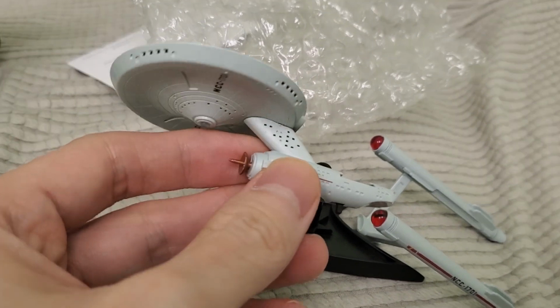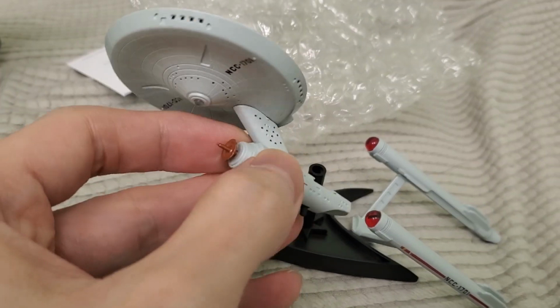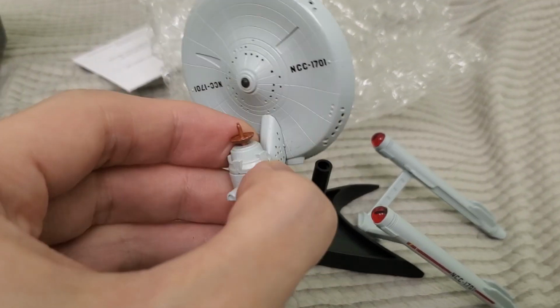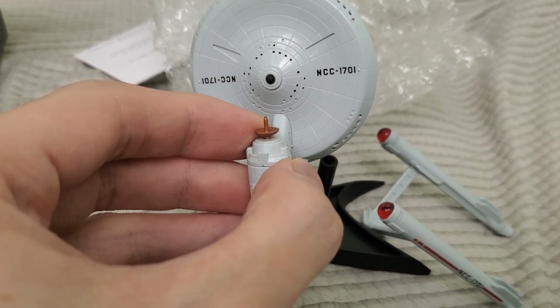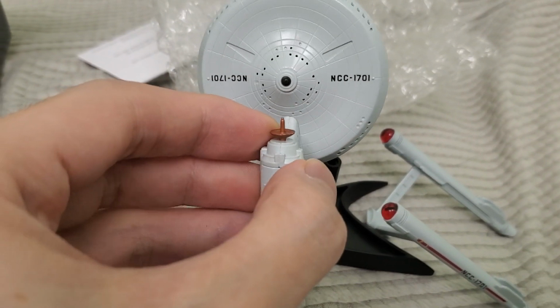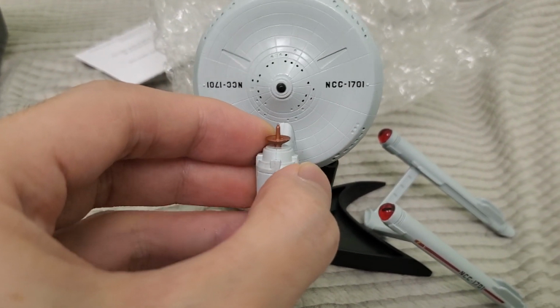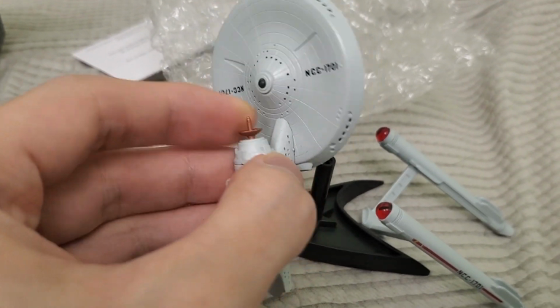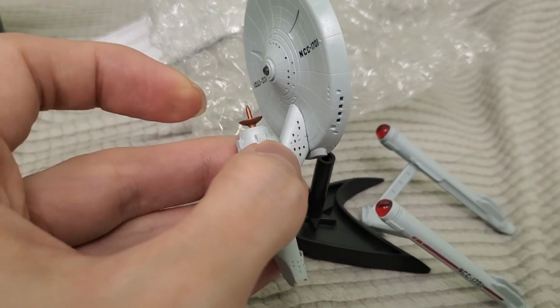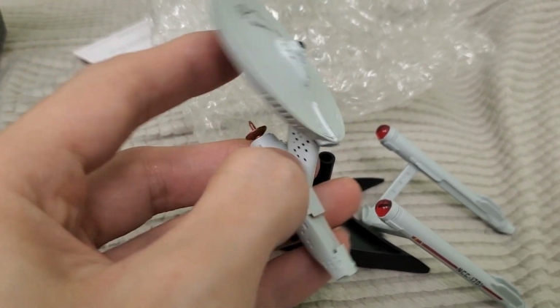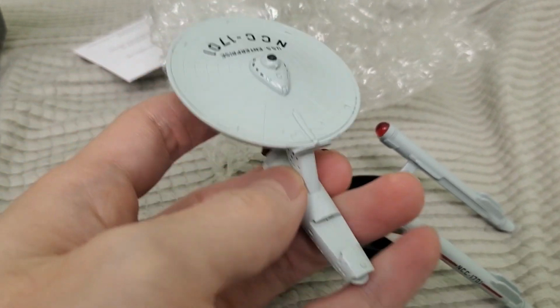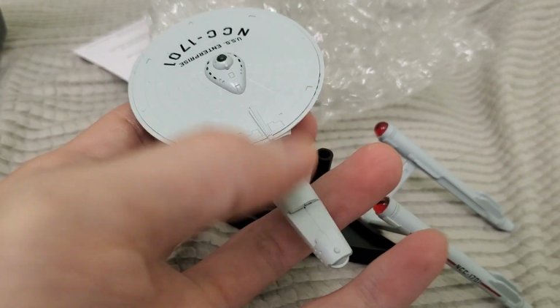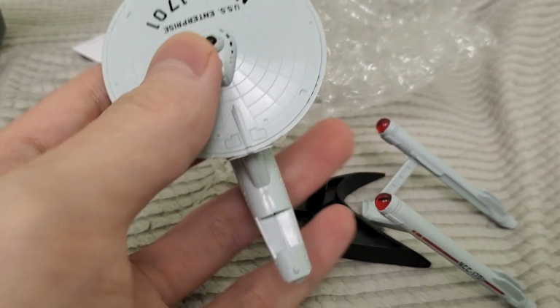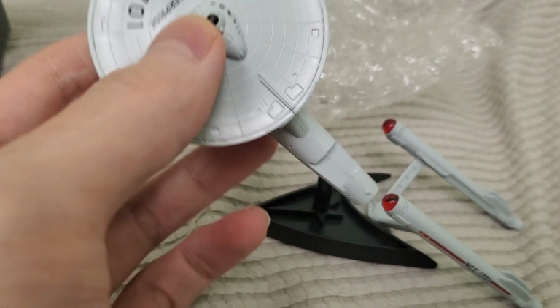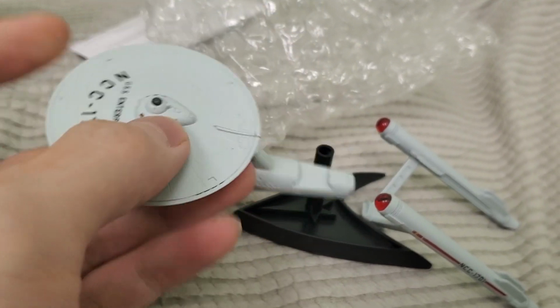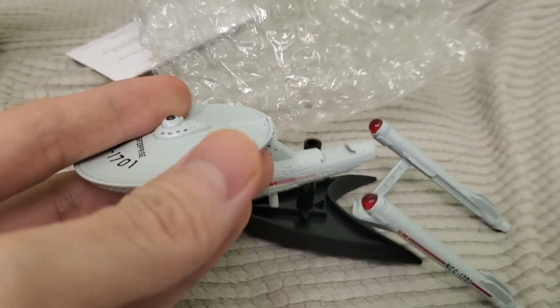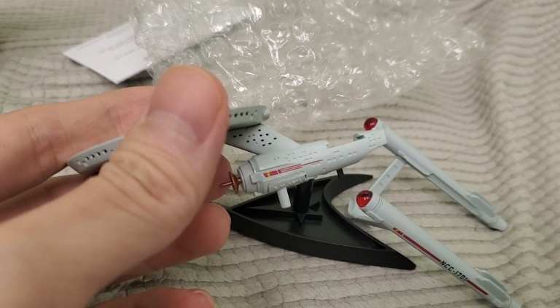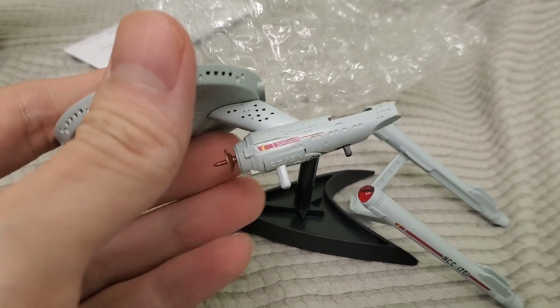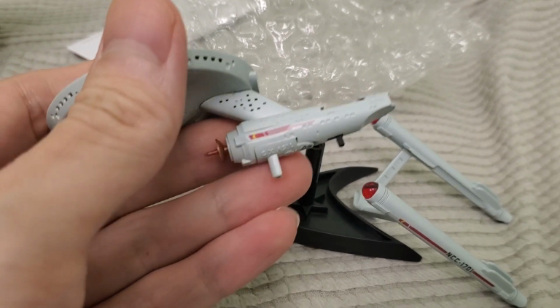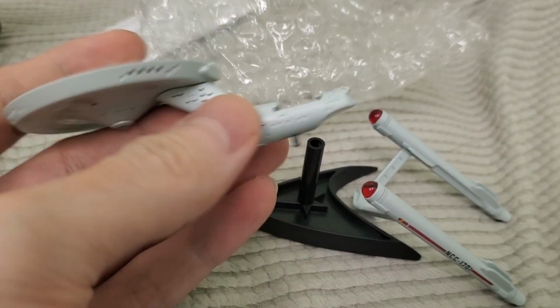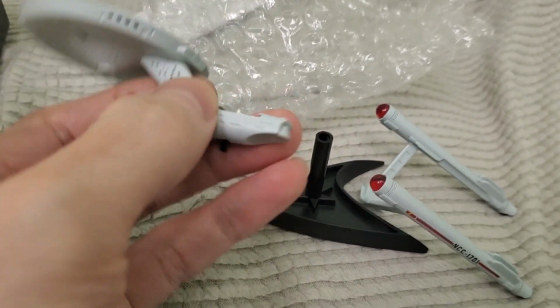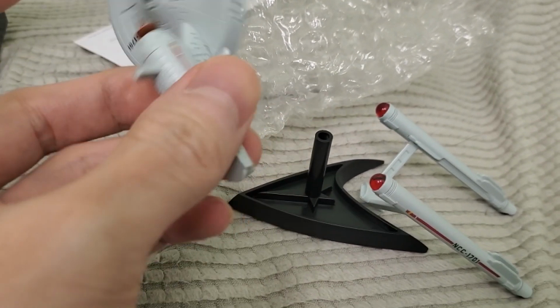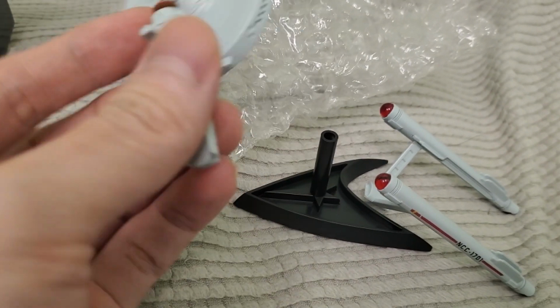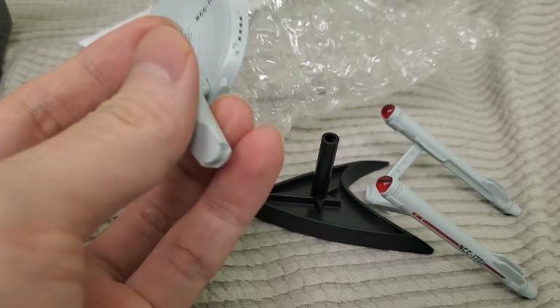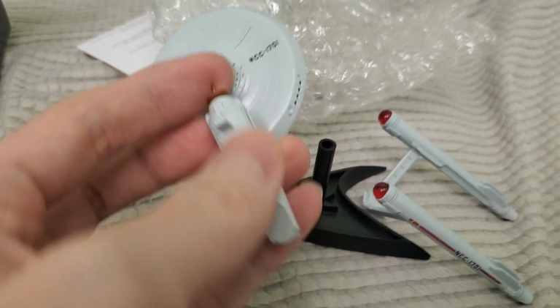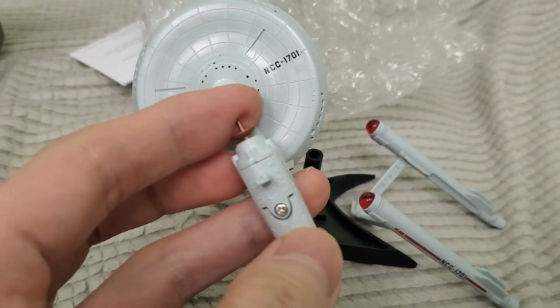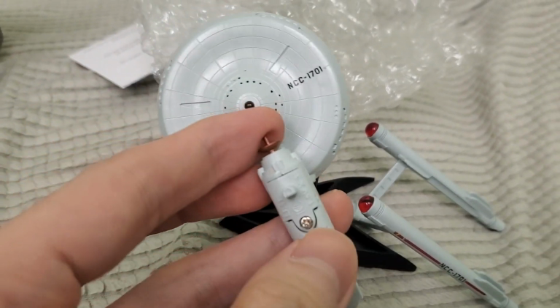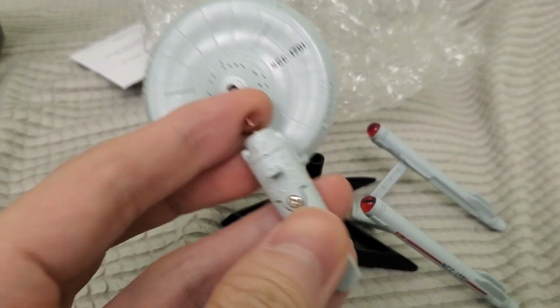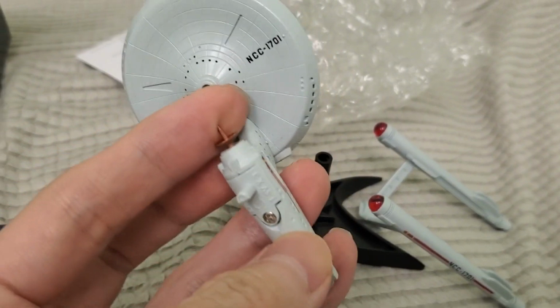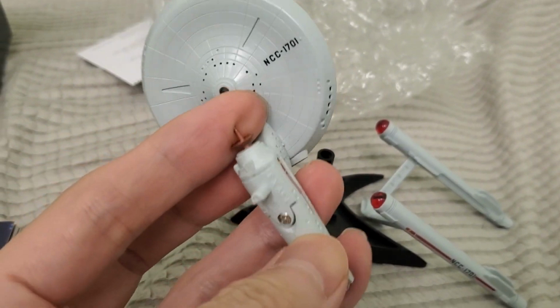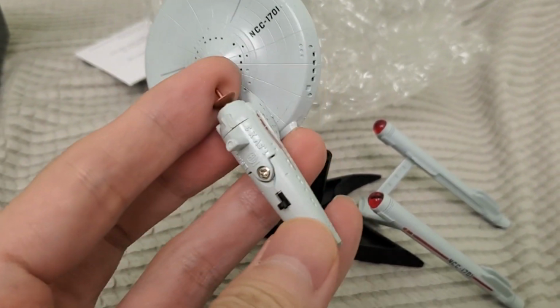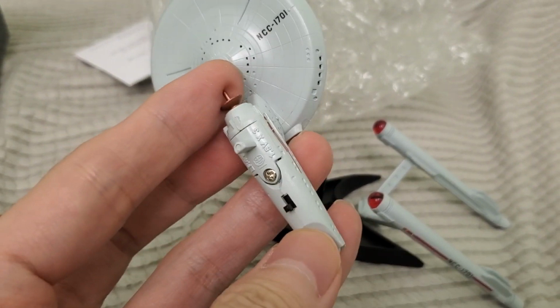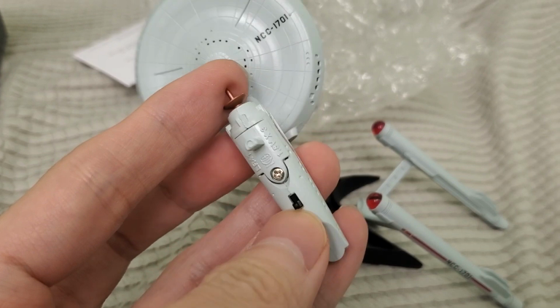So there's the ship — this is what you really want to see. It actually has pretty good detail, surprisingly. It's super tiny though, I wish it was bigger. But let's check out the lighting on this thing.